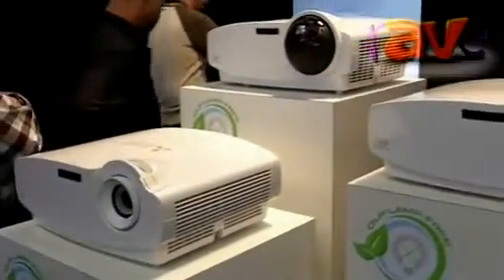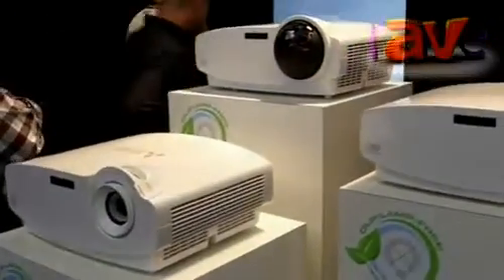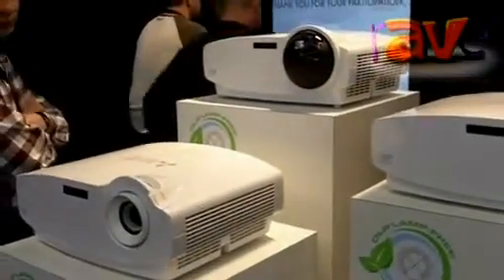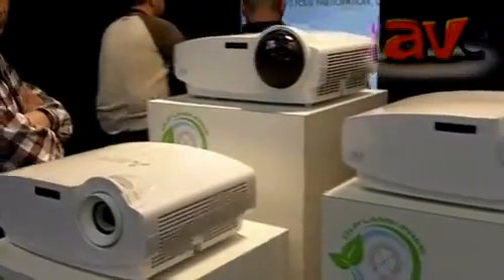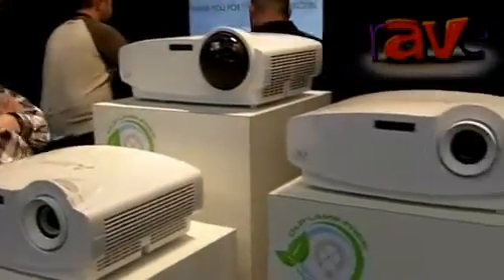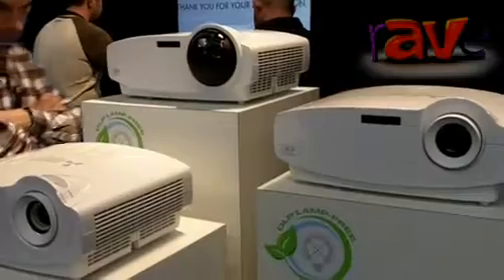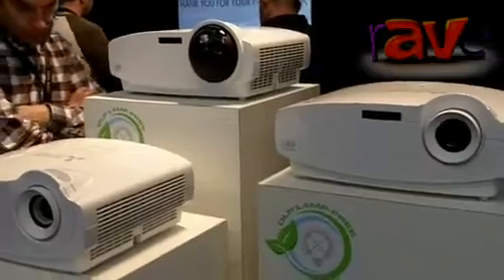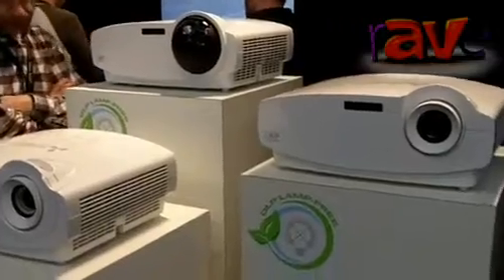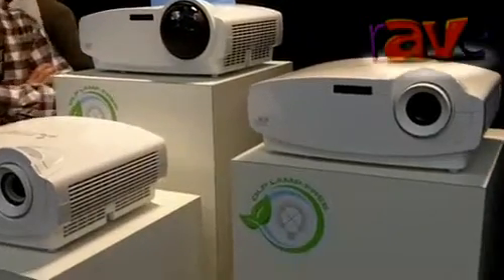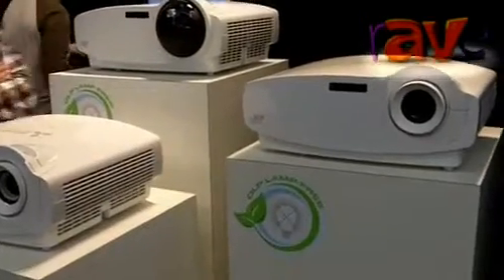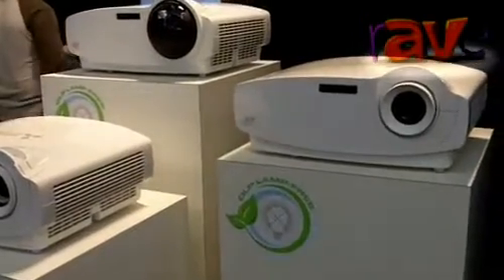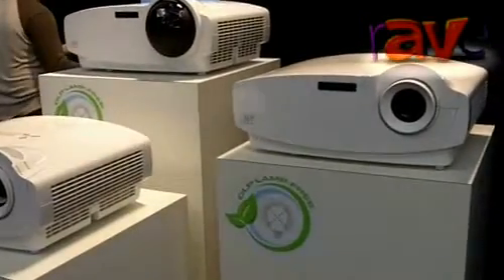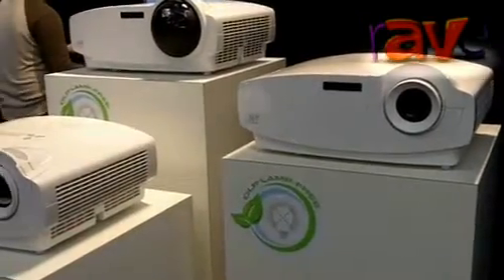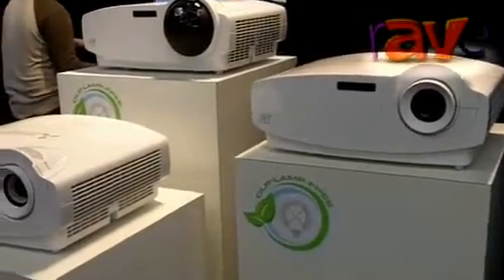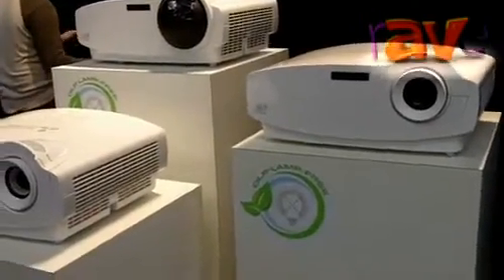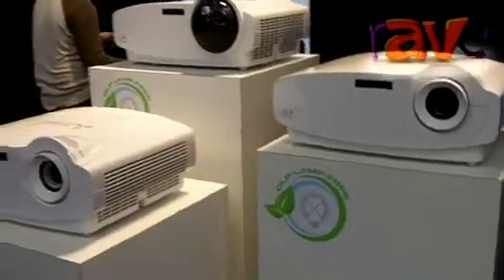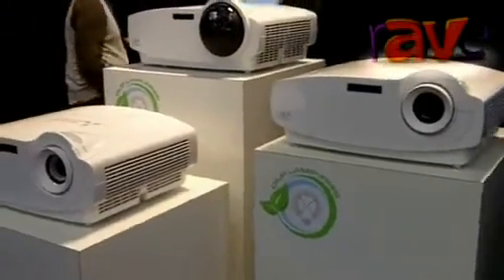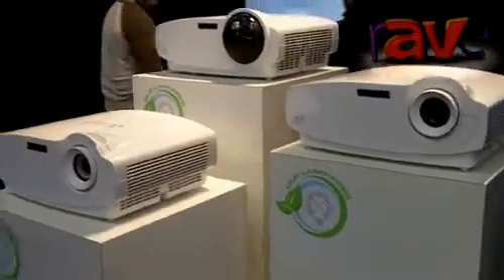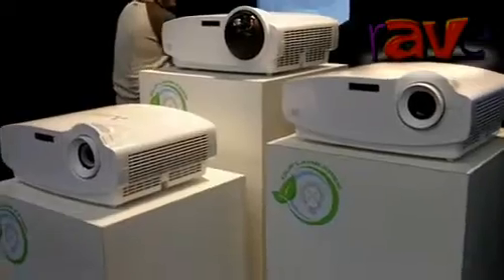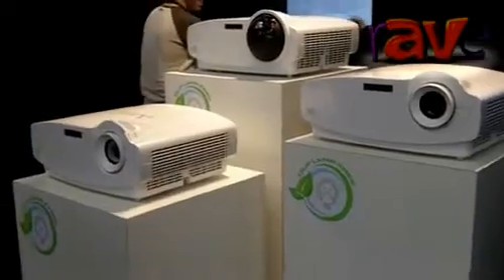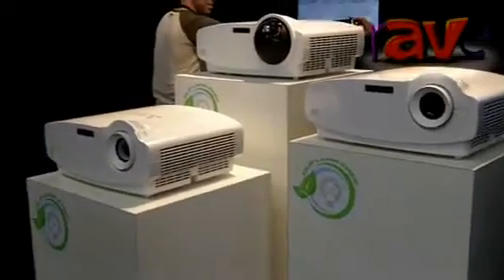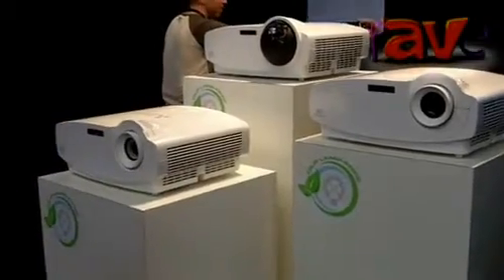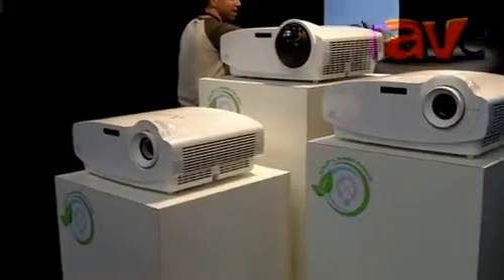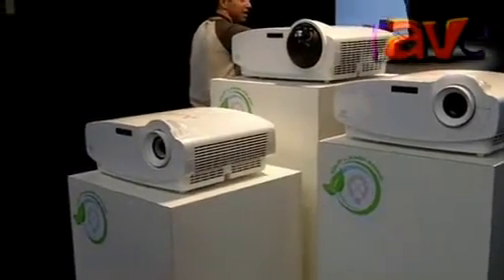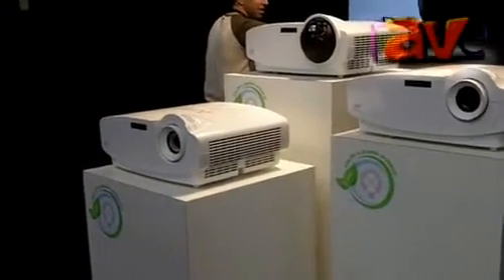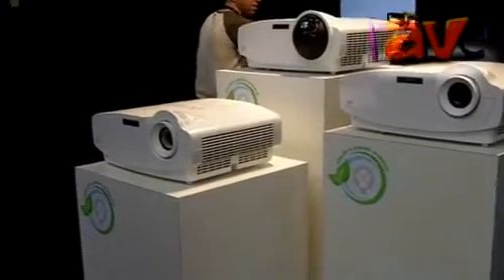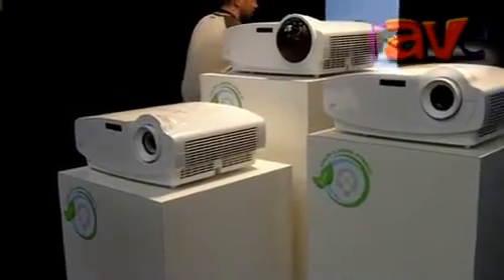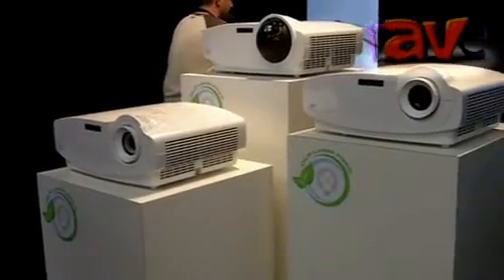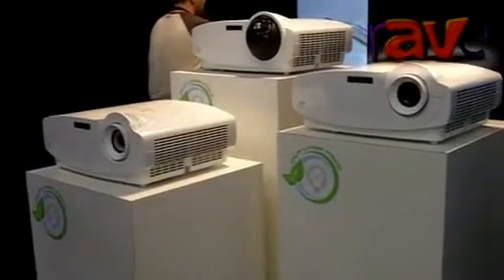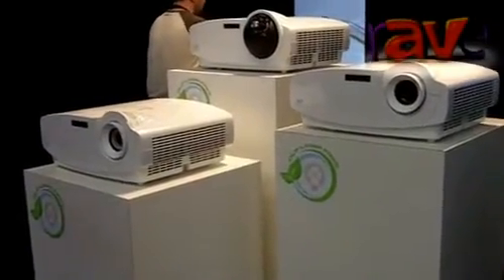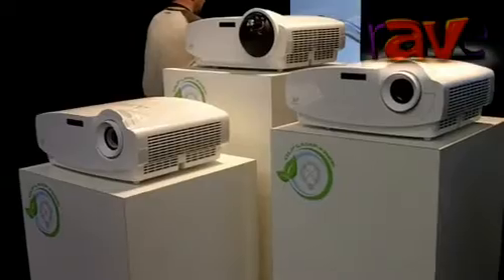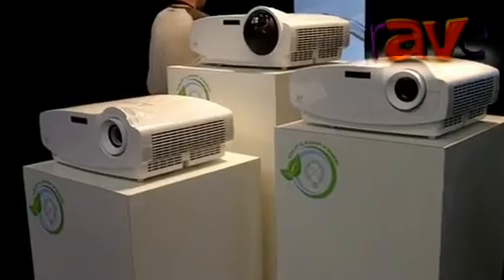You're looking at a very high quality projector — 3000 ANSI lumens, 5000 to 1 contrast ratio — but the really interesting thing about these products is the way that Mitsubishi has designed the light source.